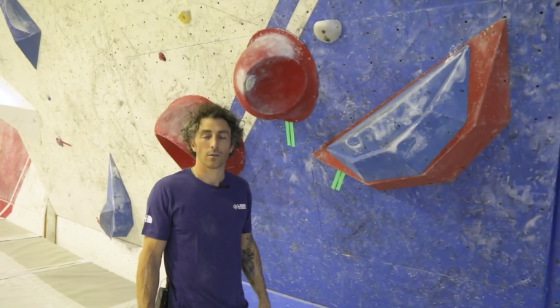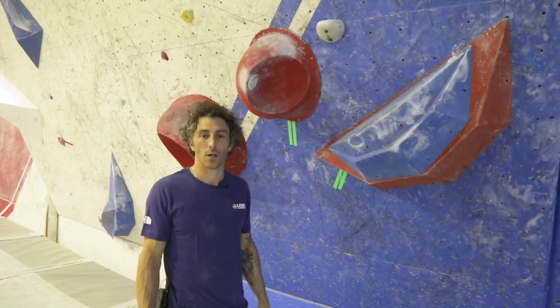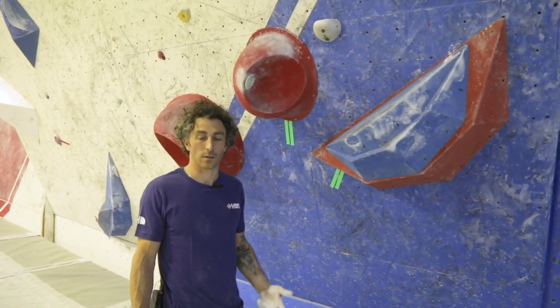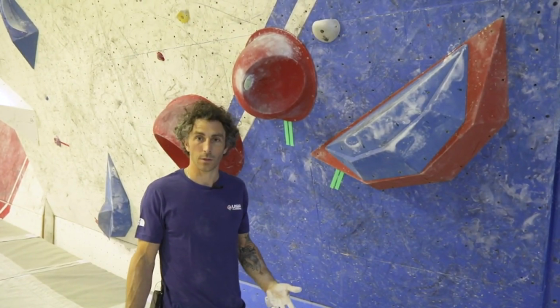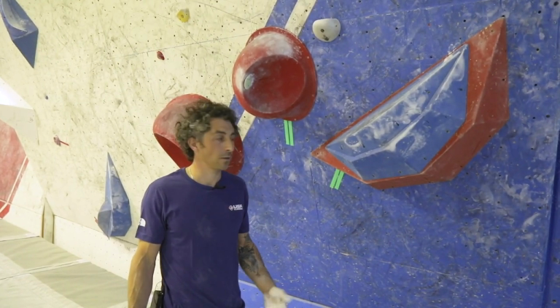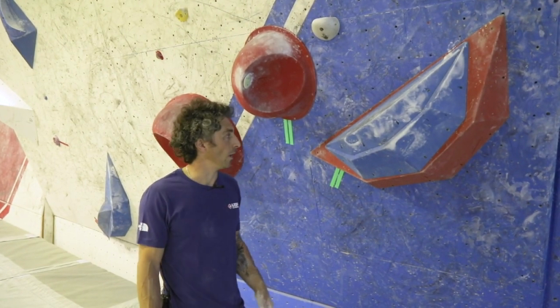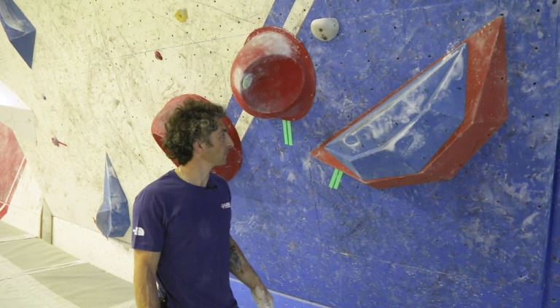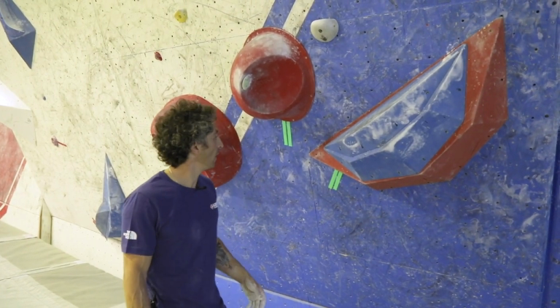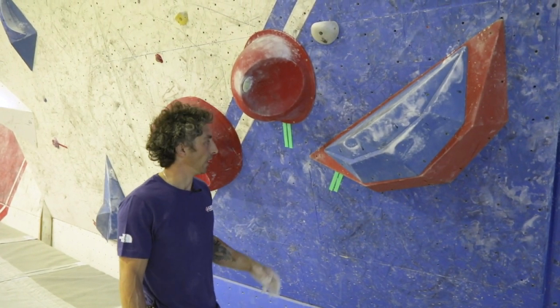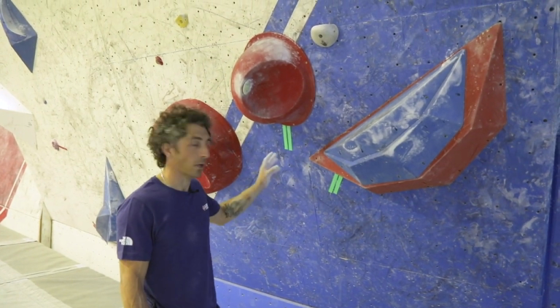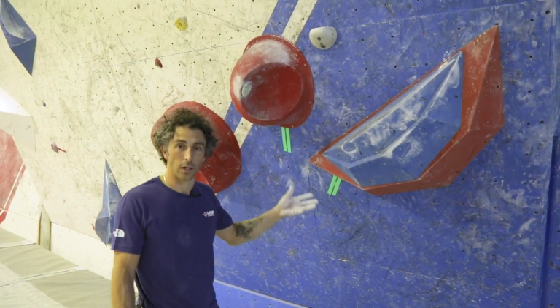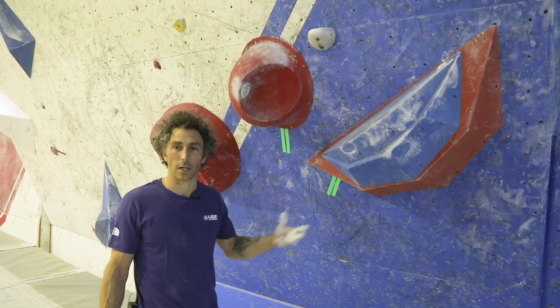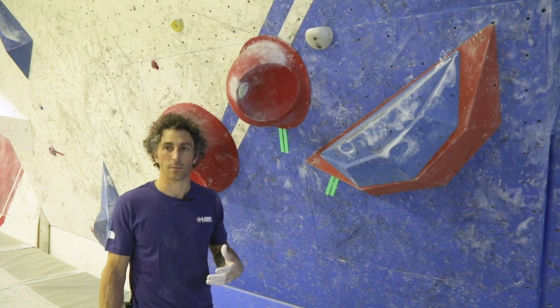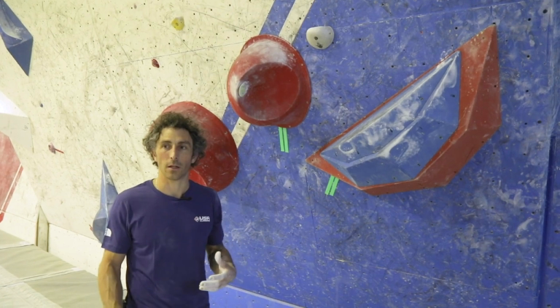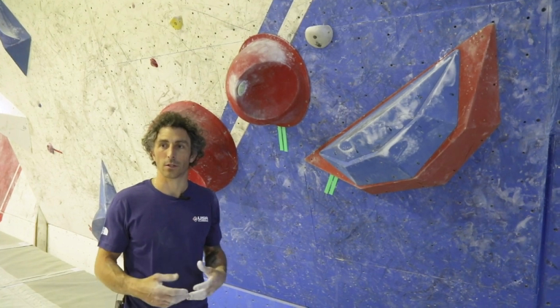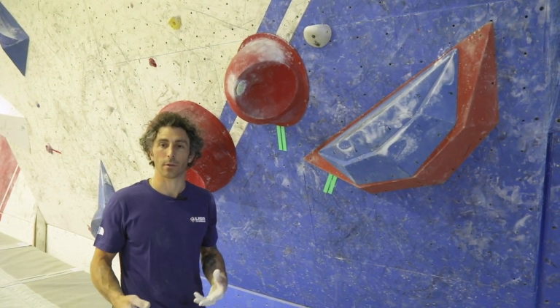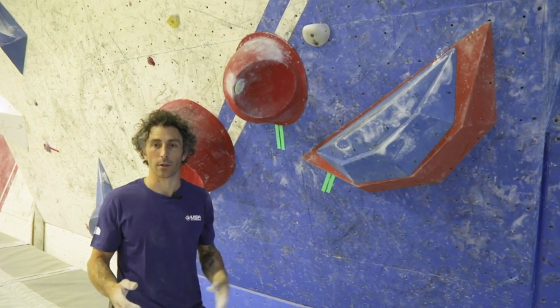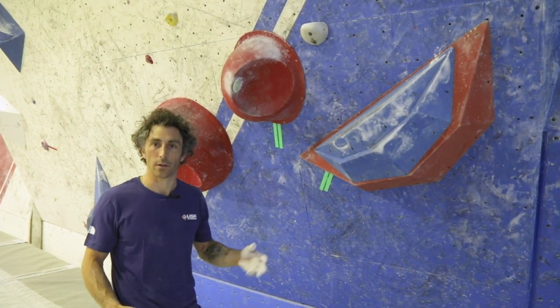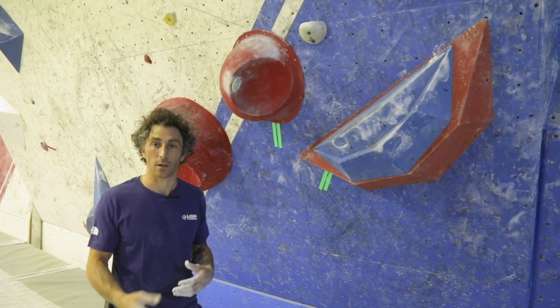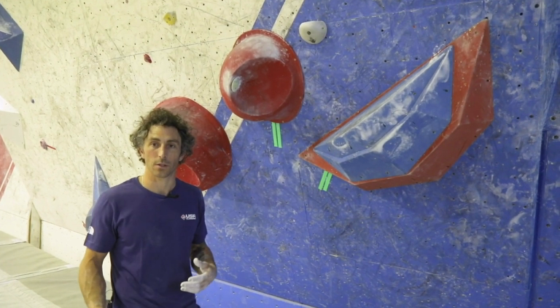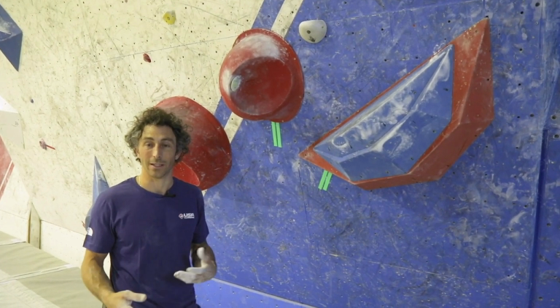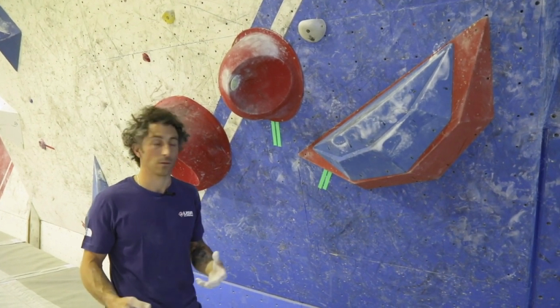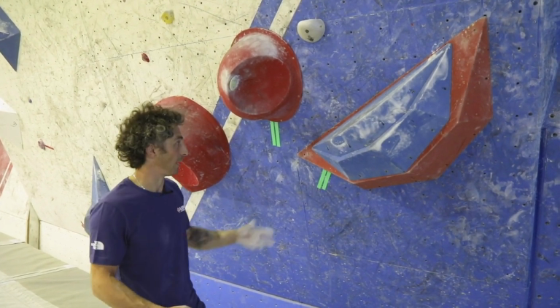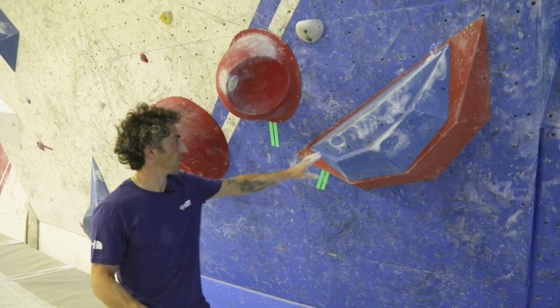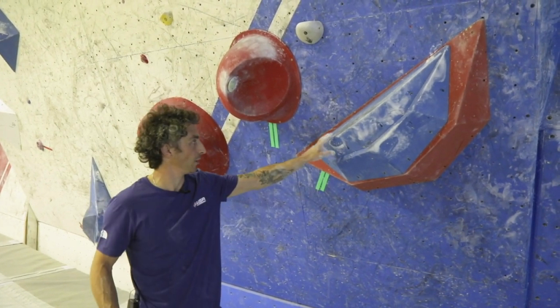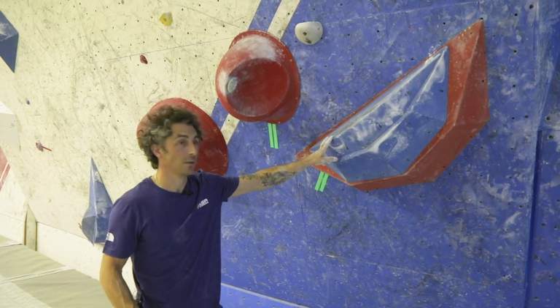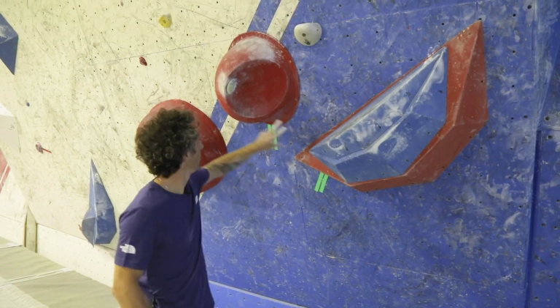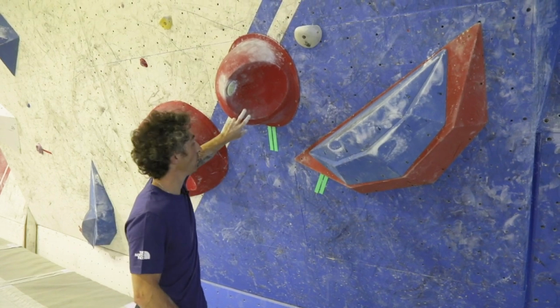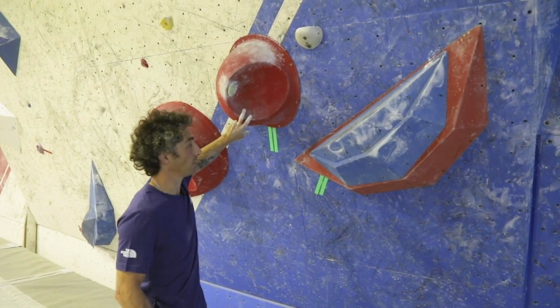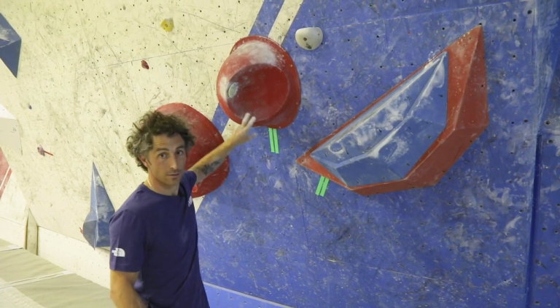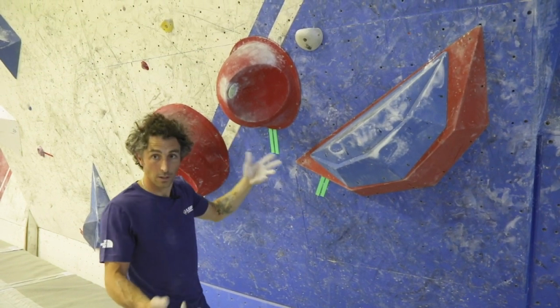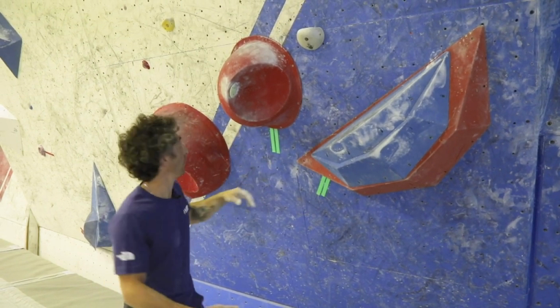Just a note on the starting position: any of the marked starting holds — I can spend as much time climbing around in the starting position as I need to, to establish two points on this and two points on this. Like so.